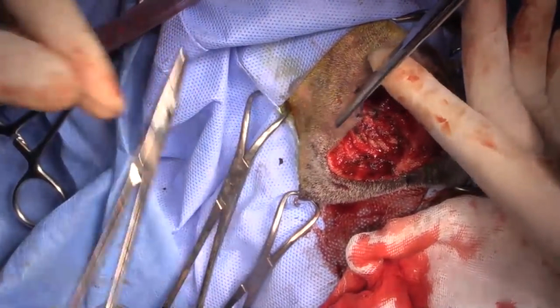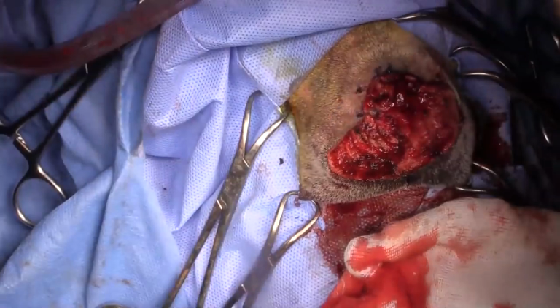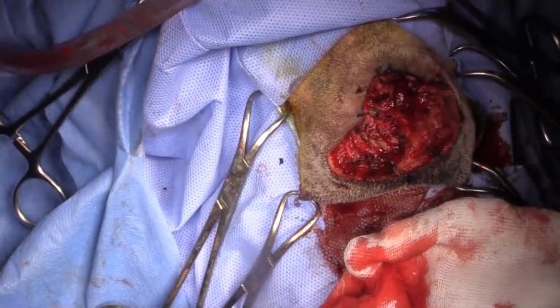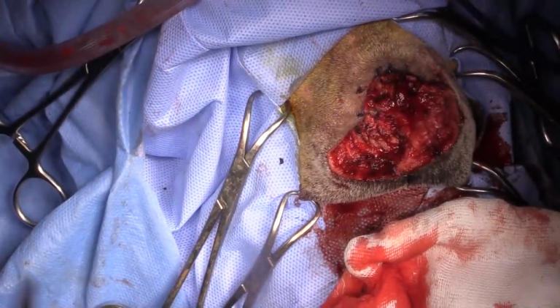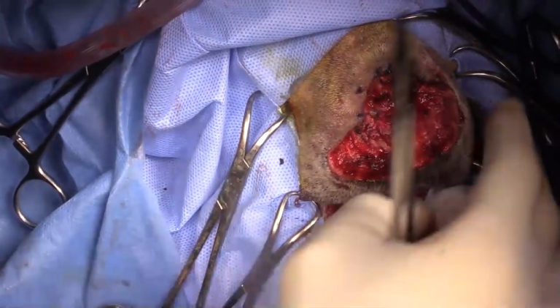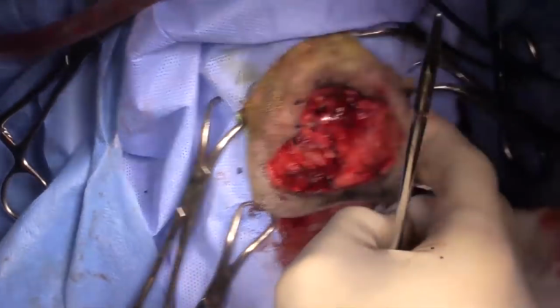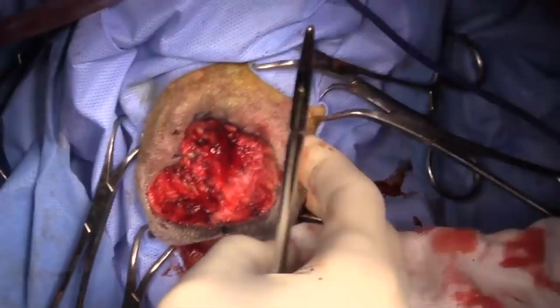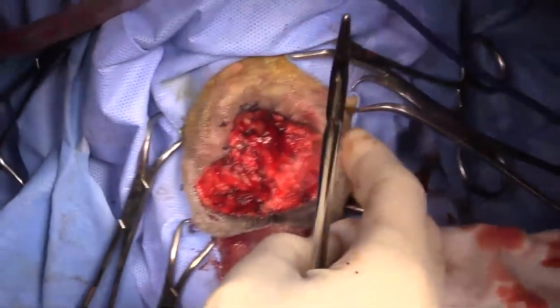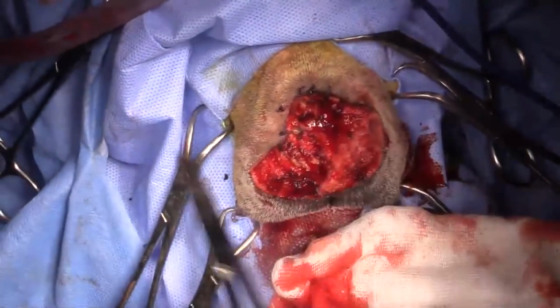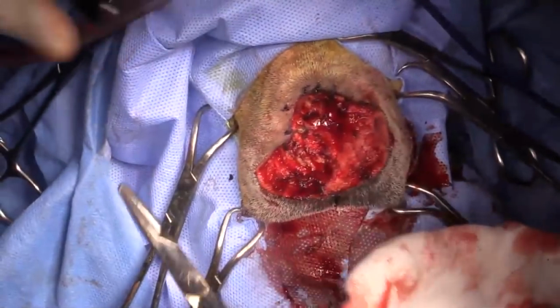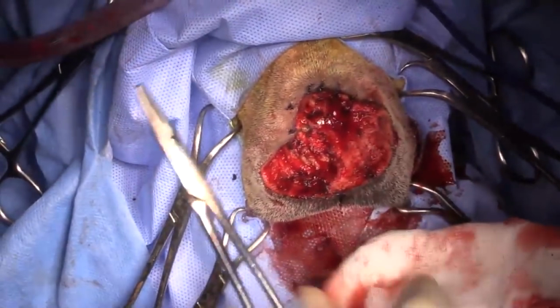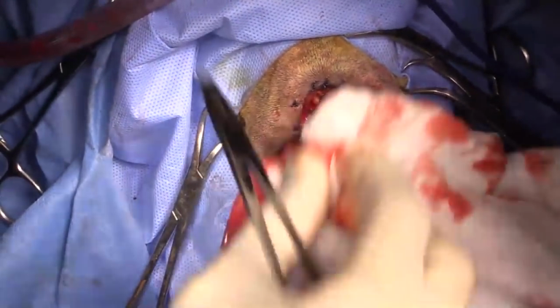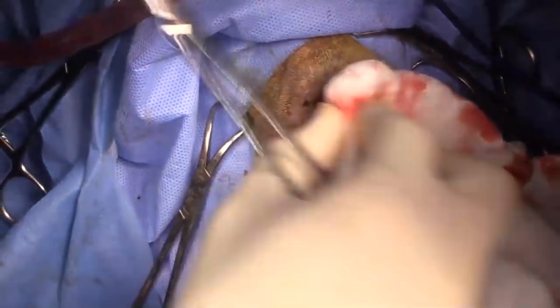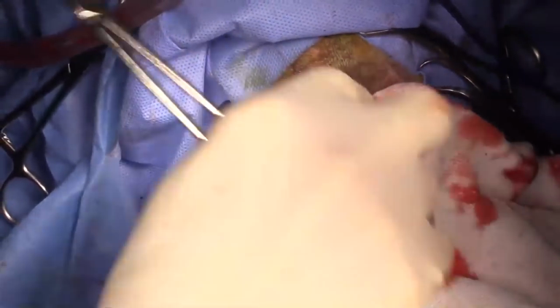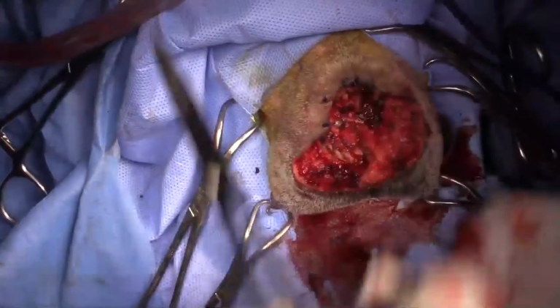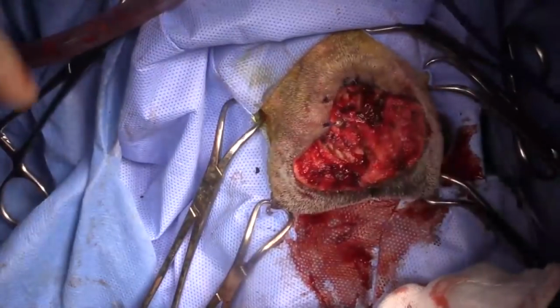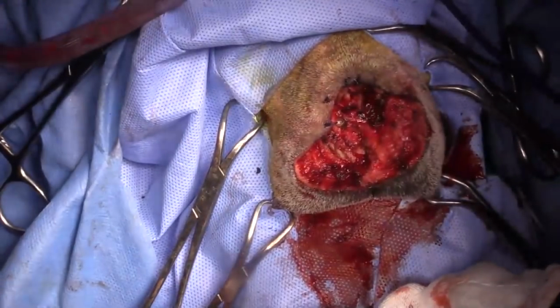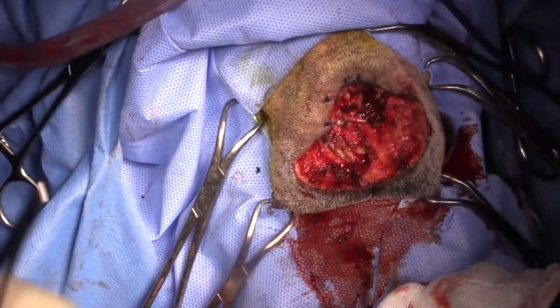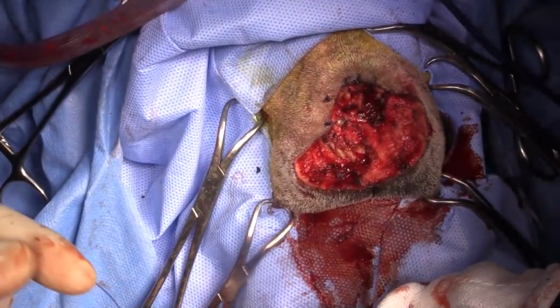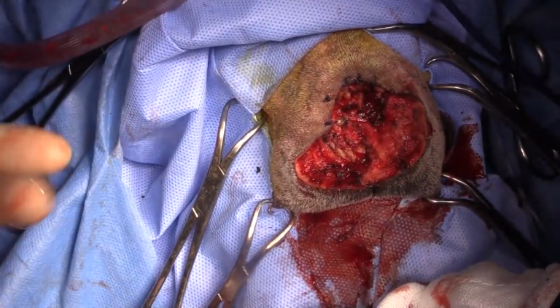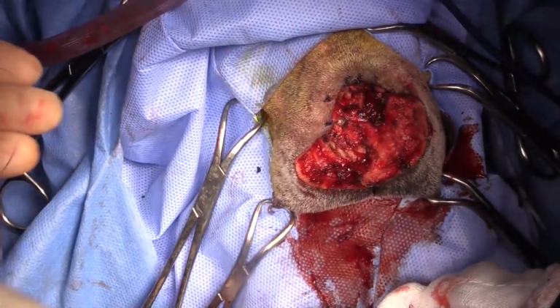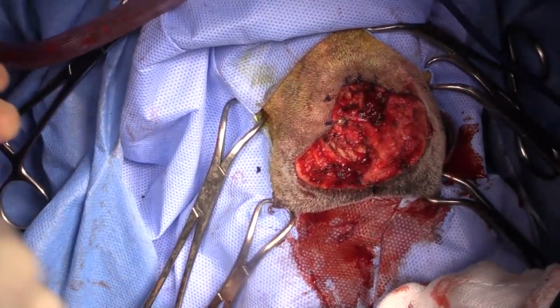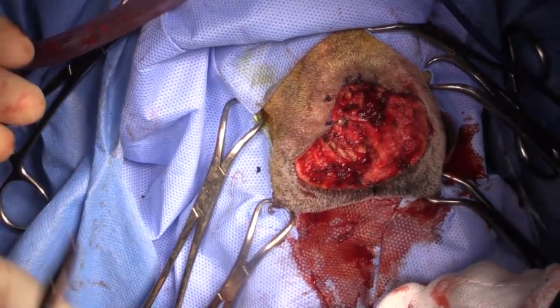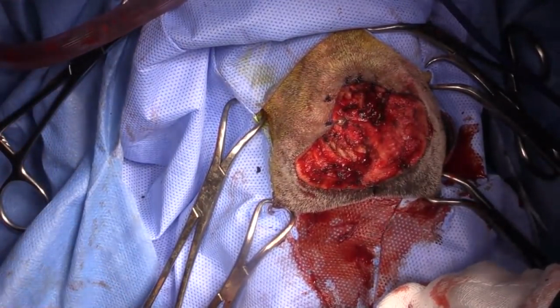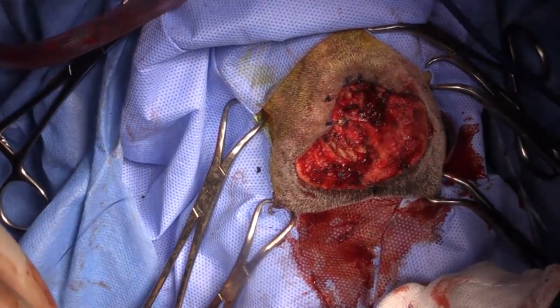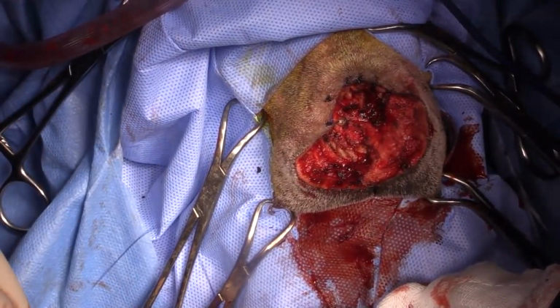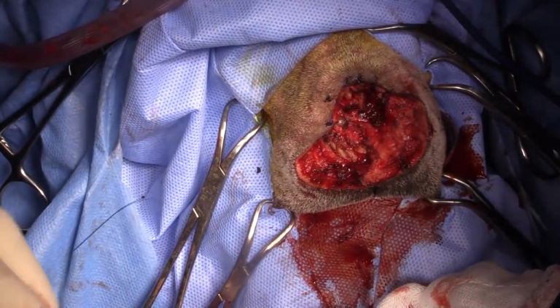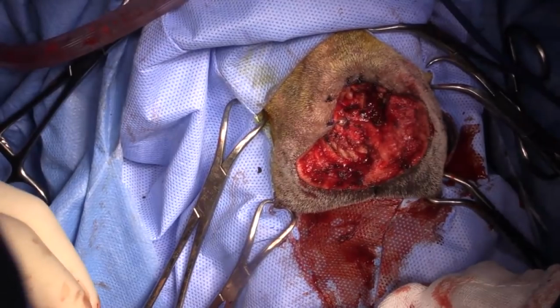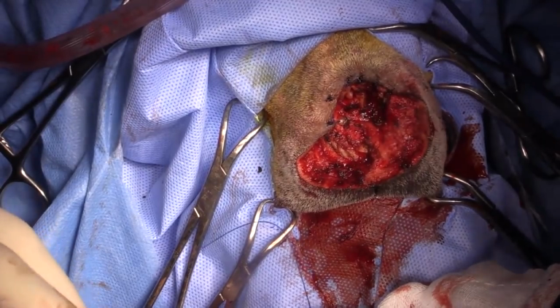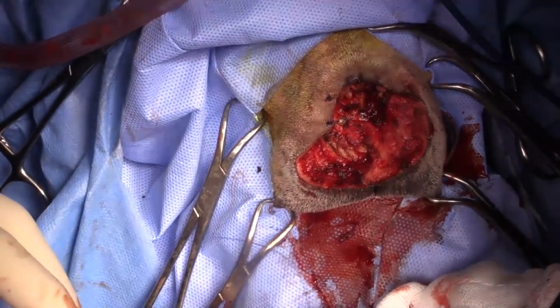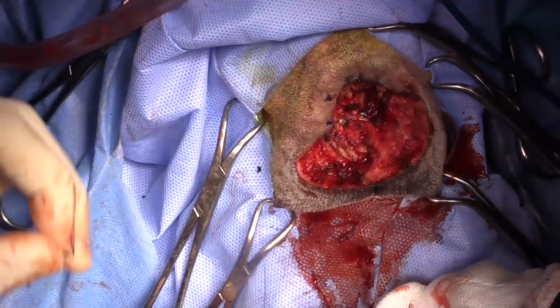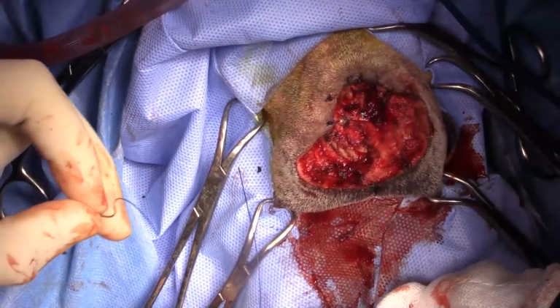Regarding how well these dogs tolerate the surgery: these guys generally do really, really well. It's something that I would do to my own dog.